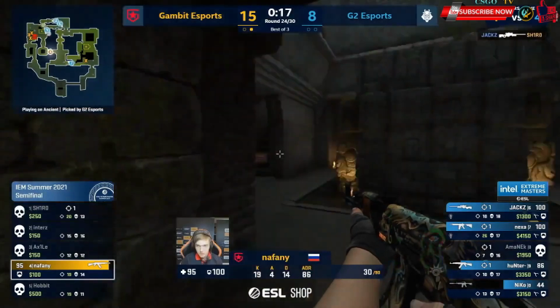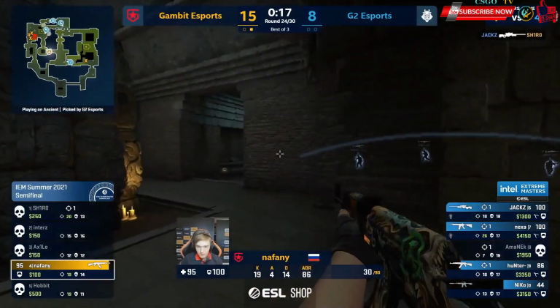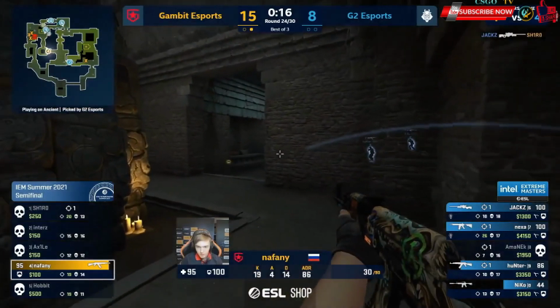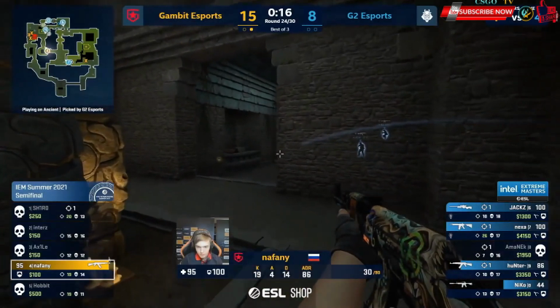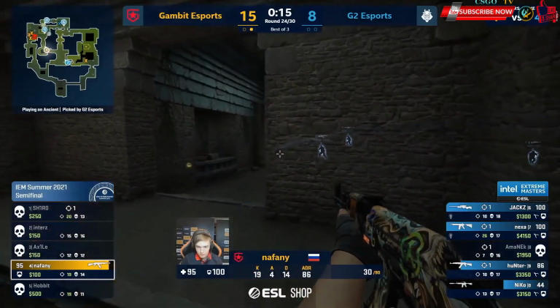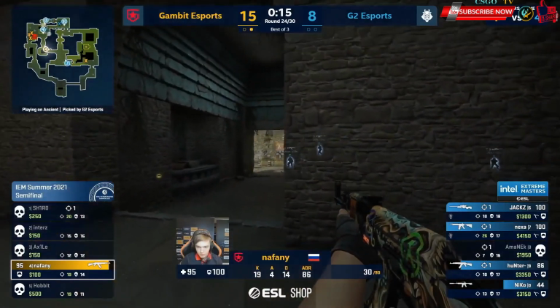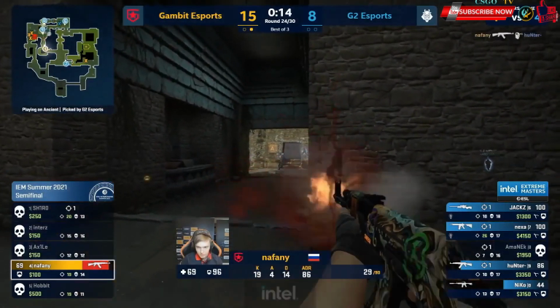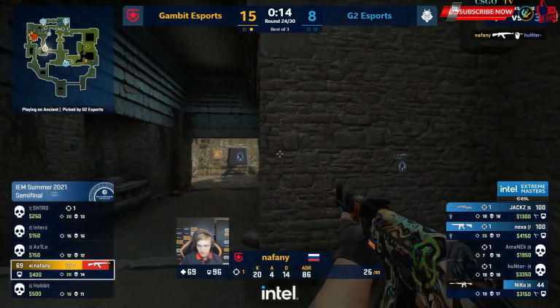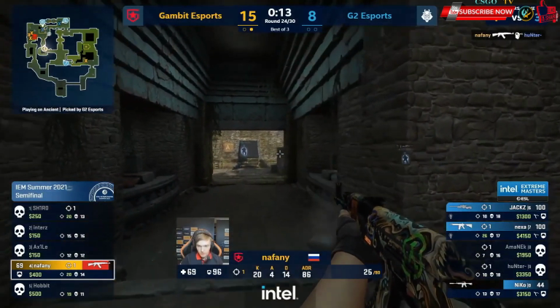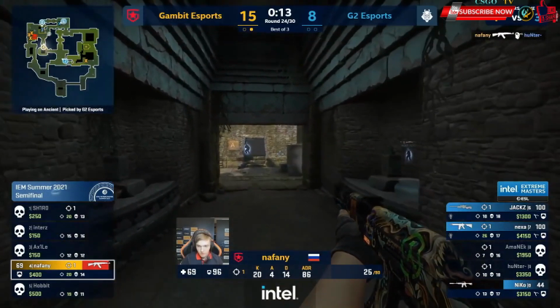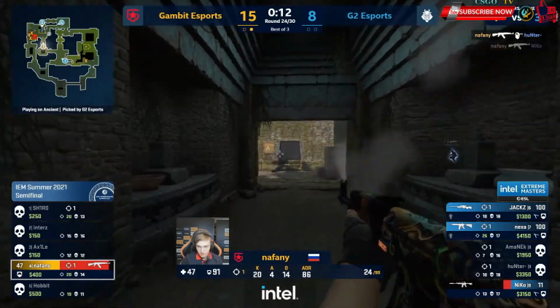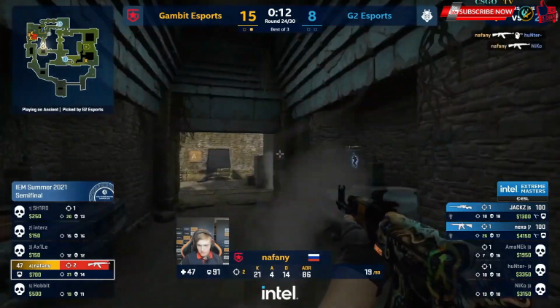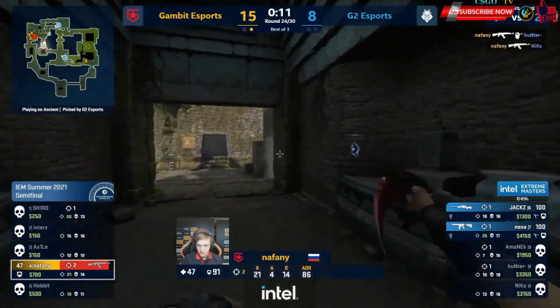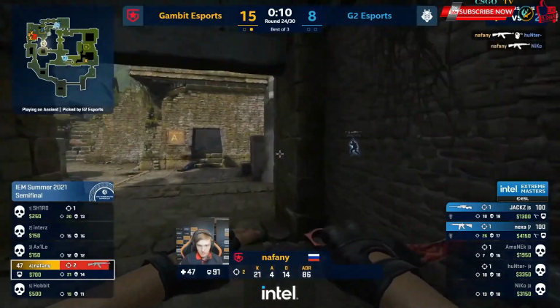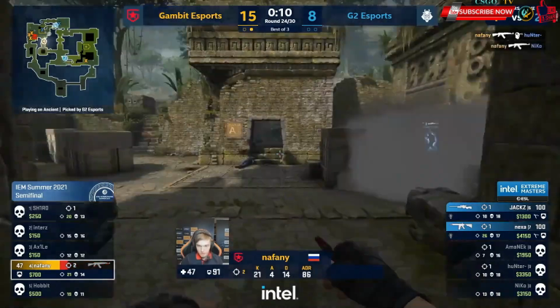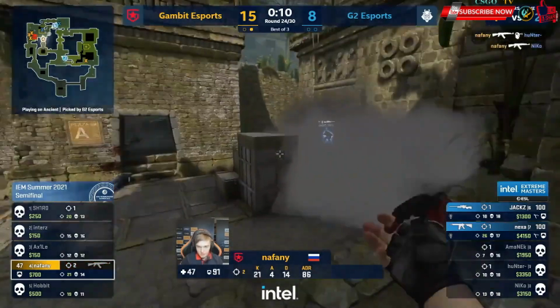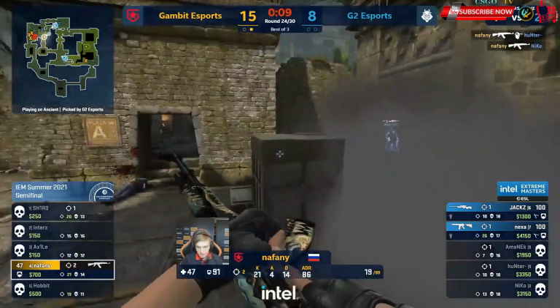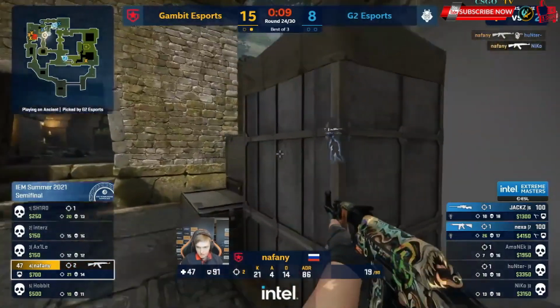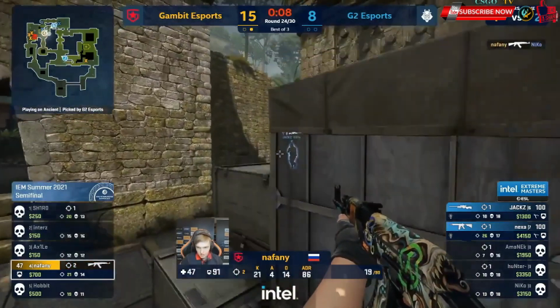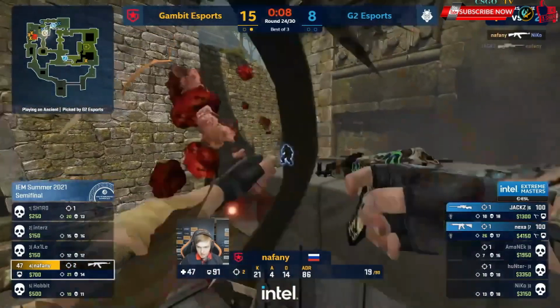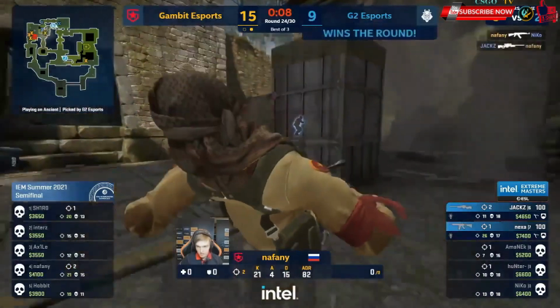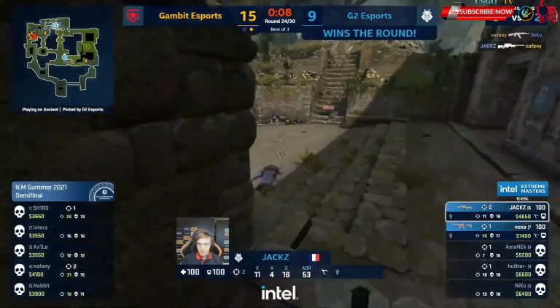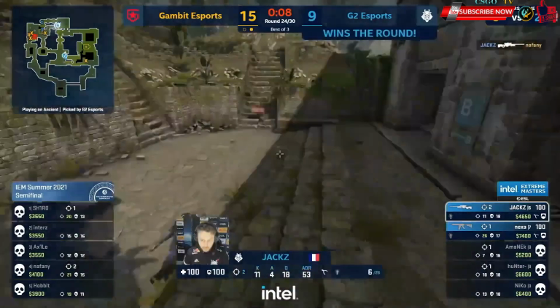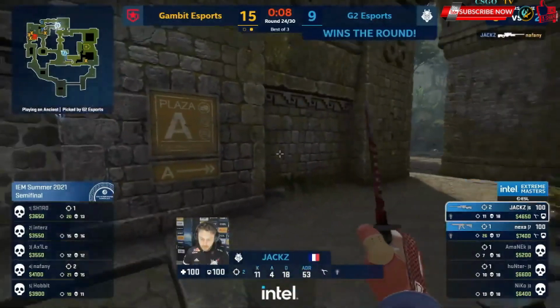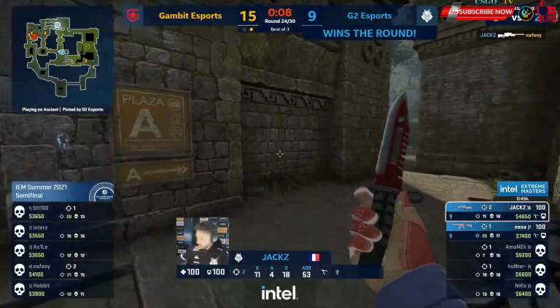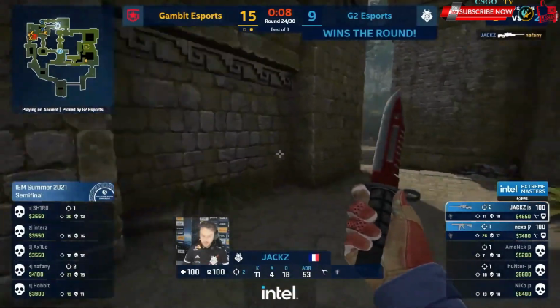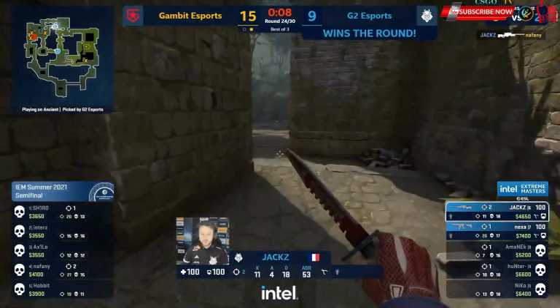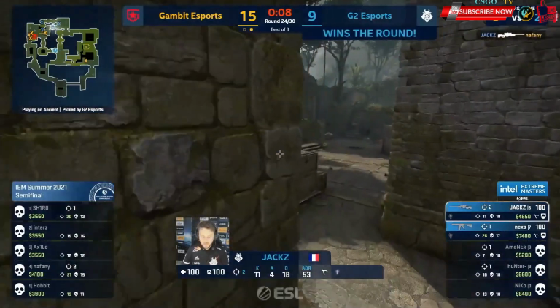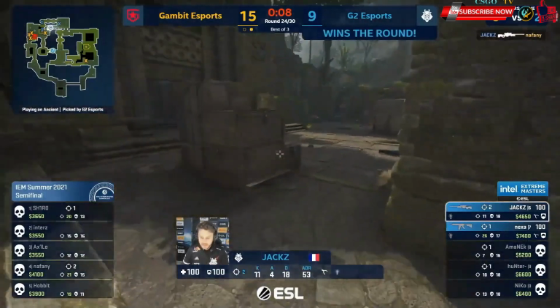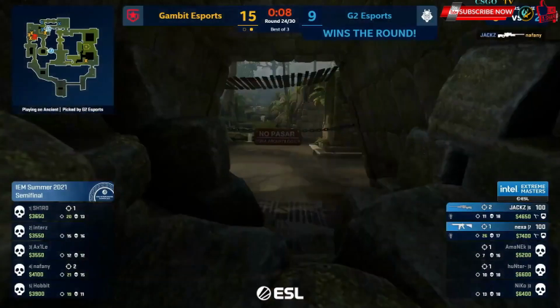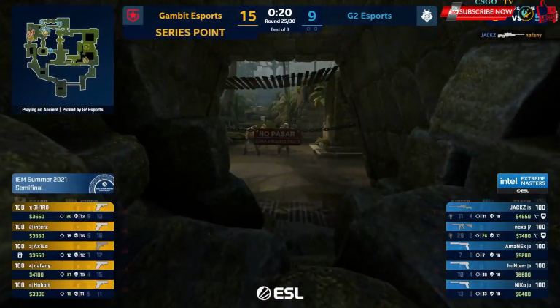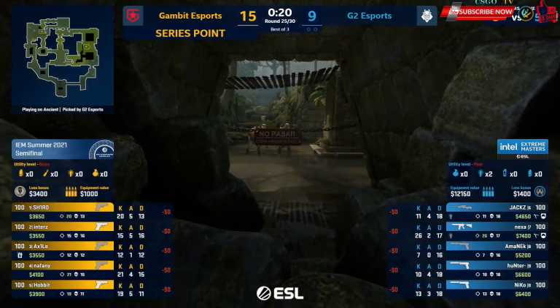Only Naphany remaining — he was supposed to be the one to sell B. Arrives nicely with the first and straight through the smoke onto Niko. No time for this, surely. G2 — they're staying alive, they're staying alive. Look, this is exactly like Vertigo. It's so hard to get excited about this.